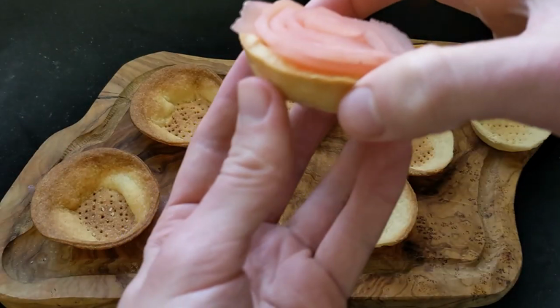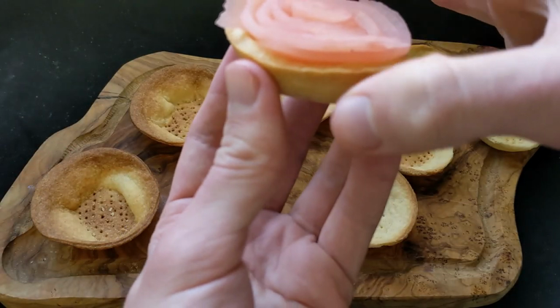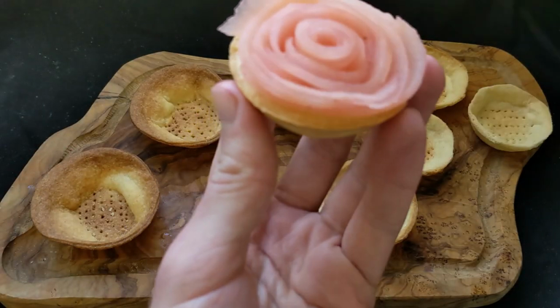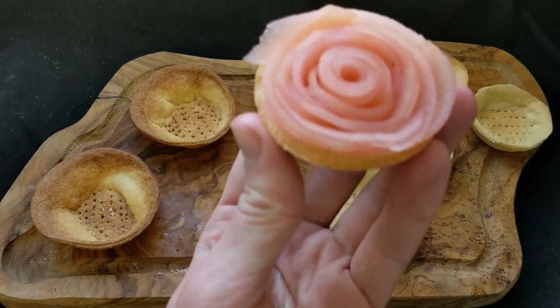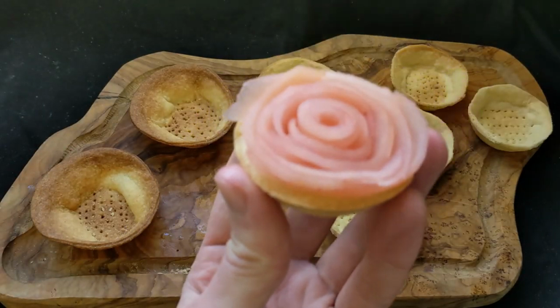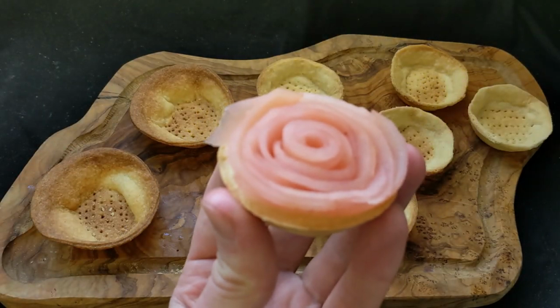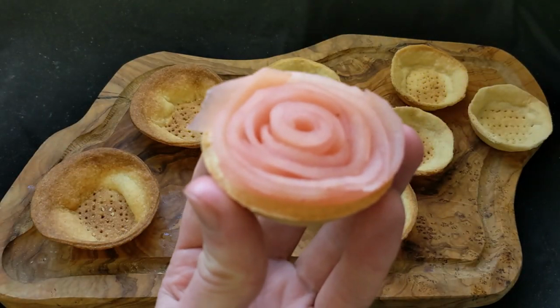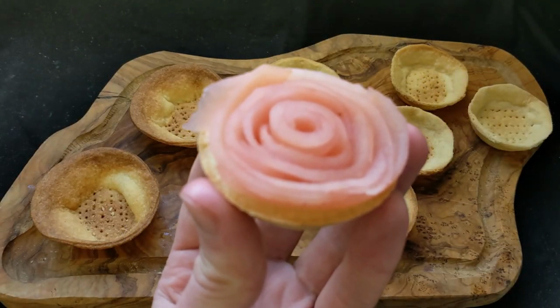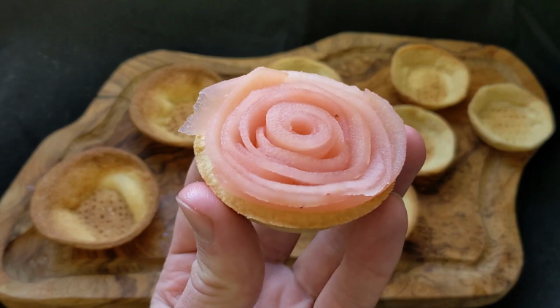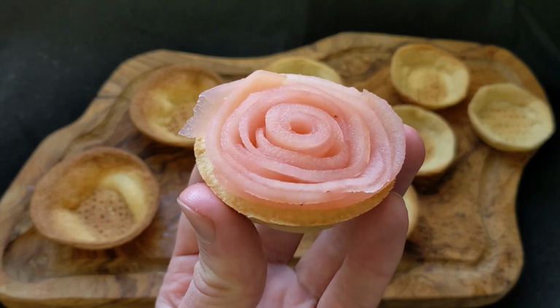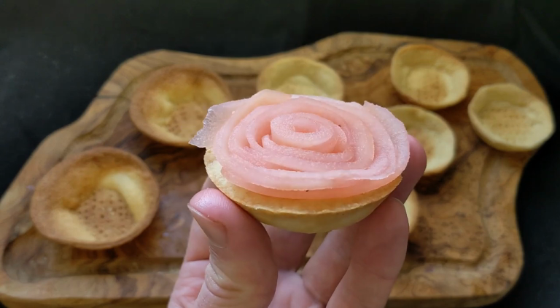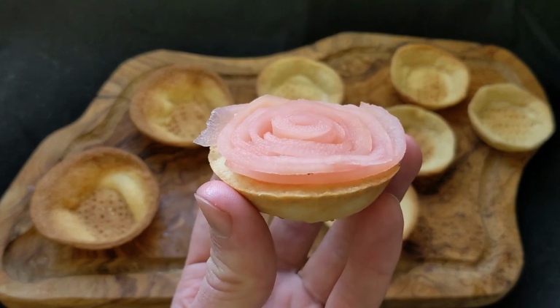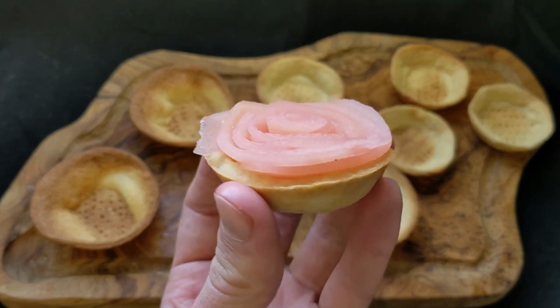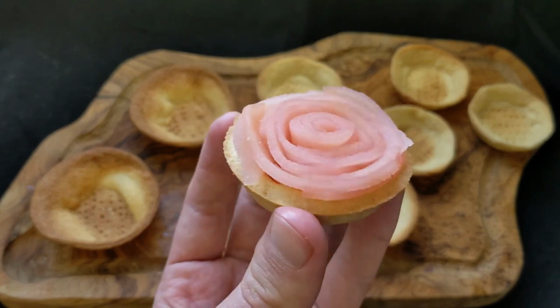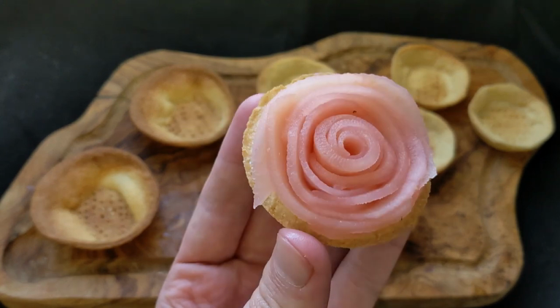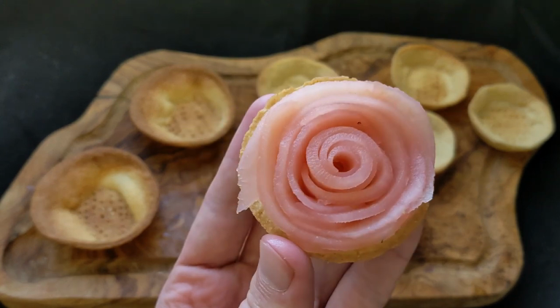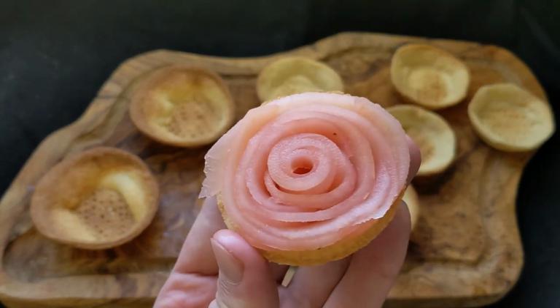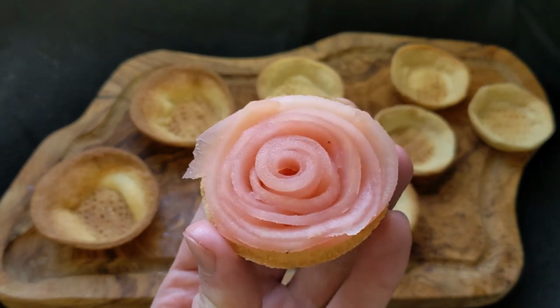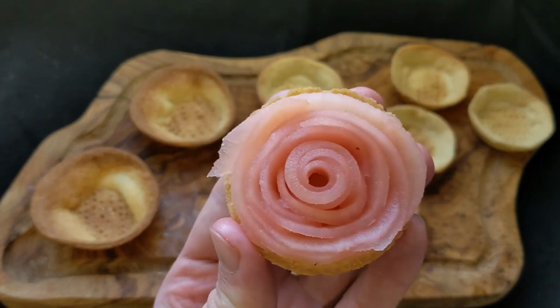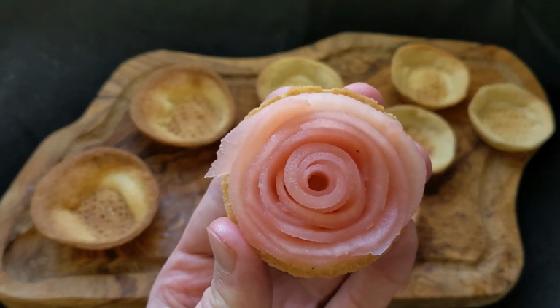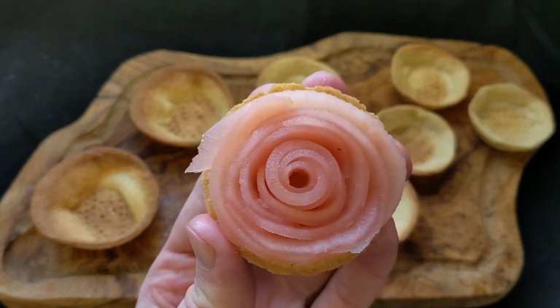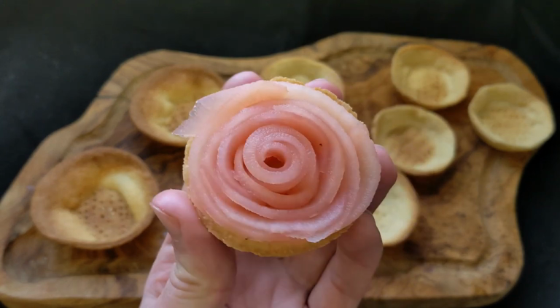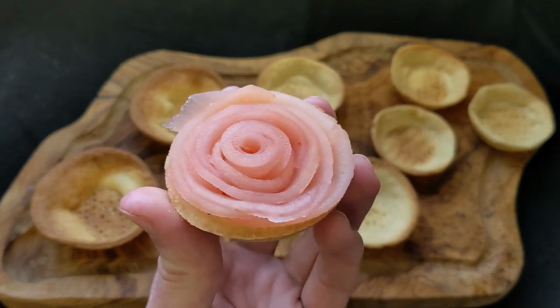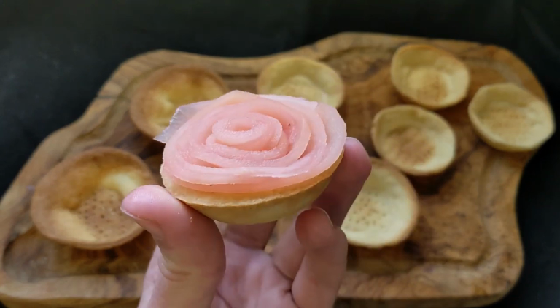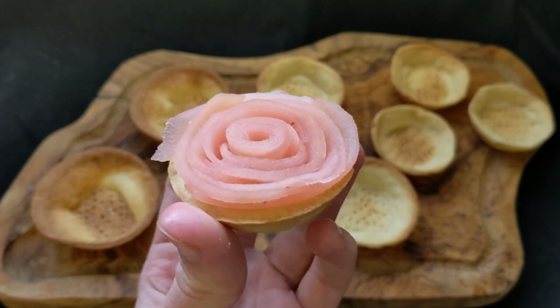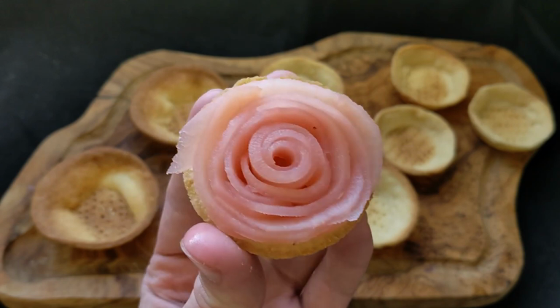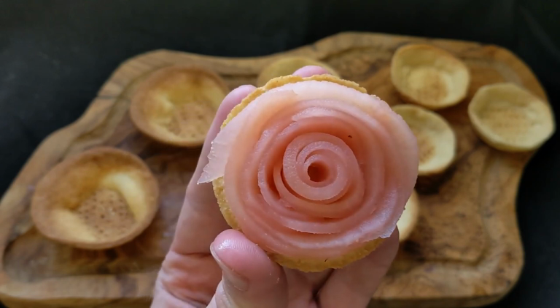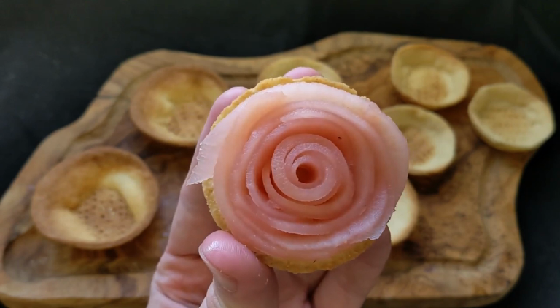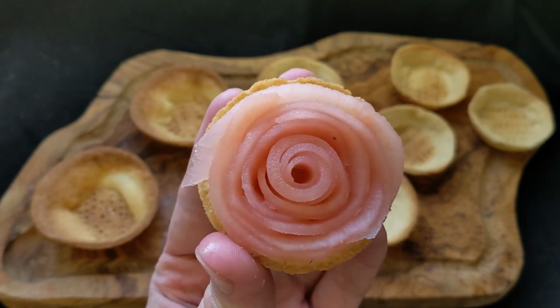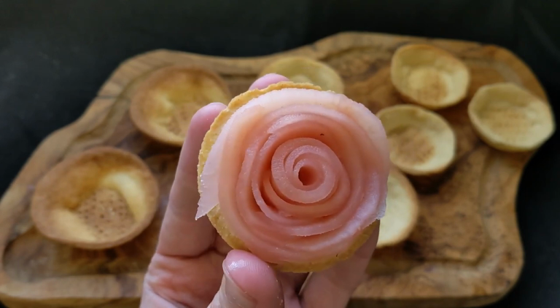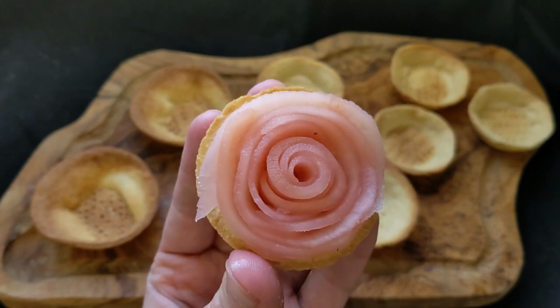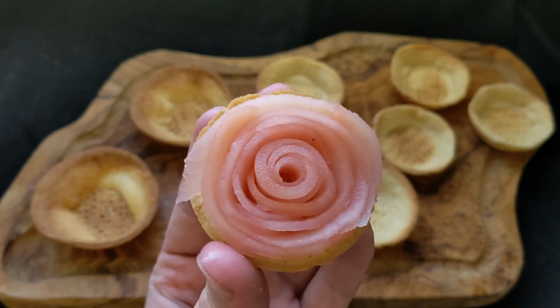Here we have the final tart. I did get better over time — I filled the center hole on the other tarts with one of the thinnest pieces of apple rolled into the tightest spiral. You kind of get the hang of it after a while.